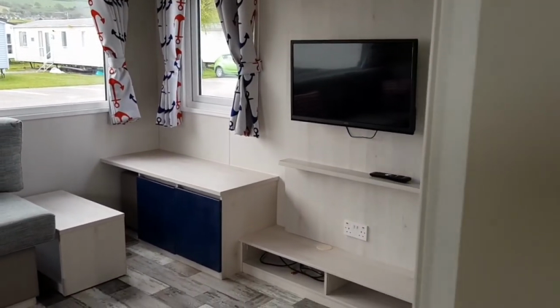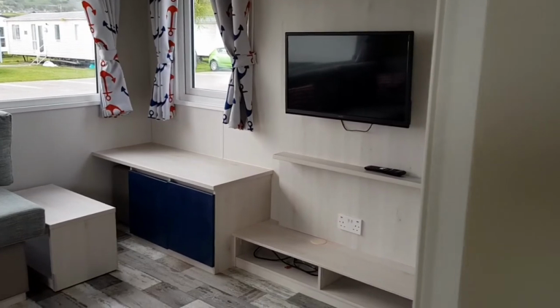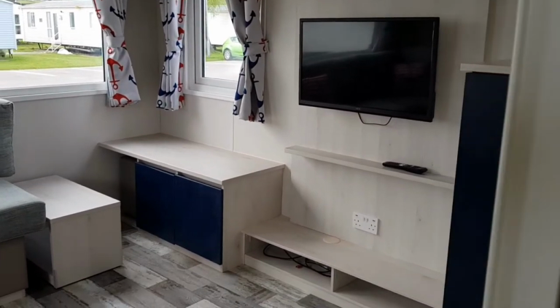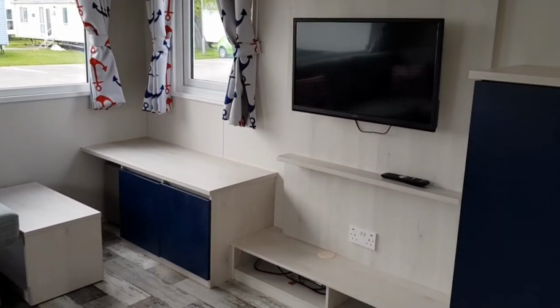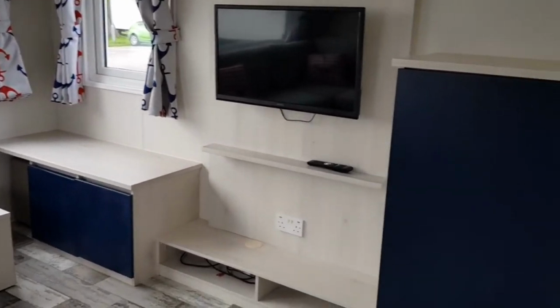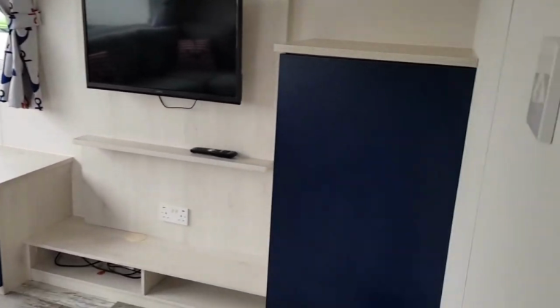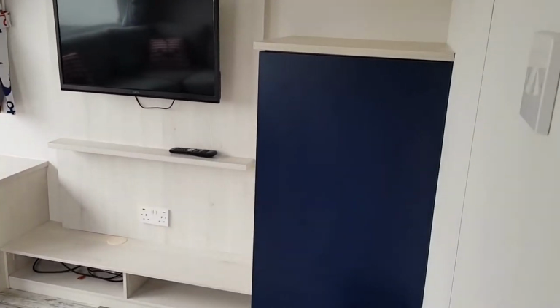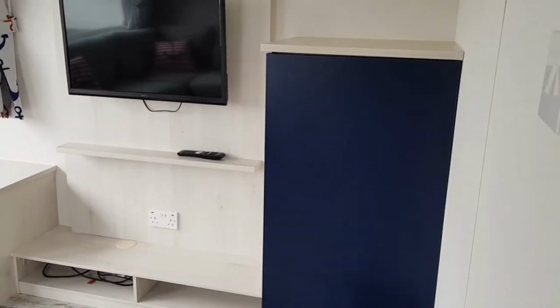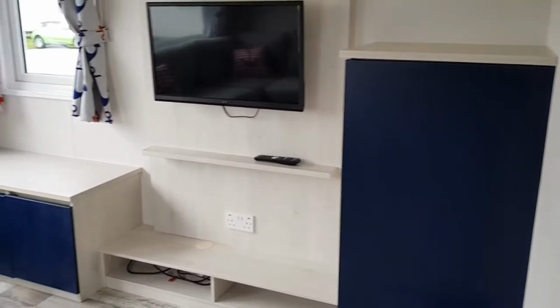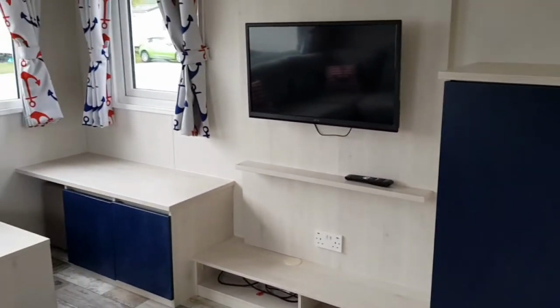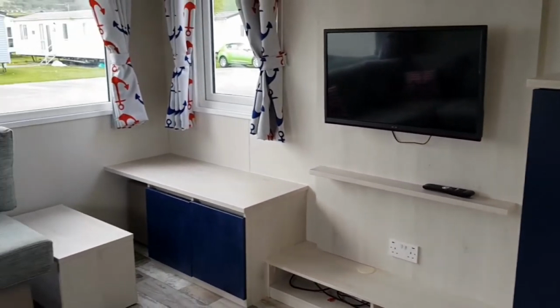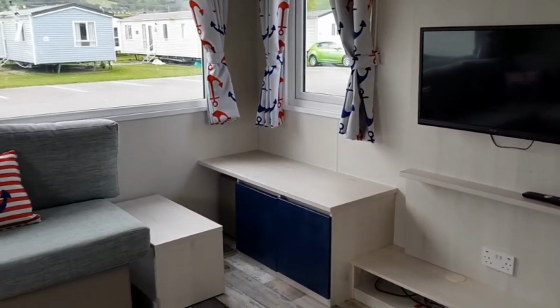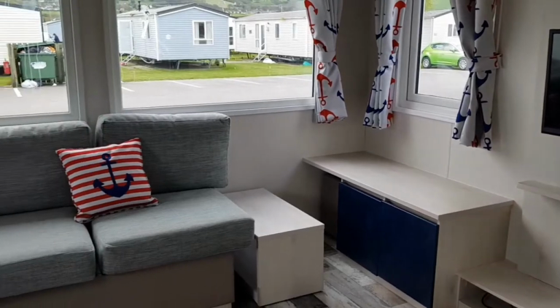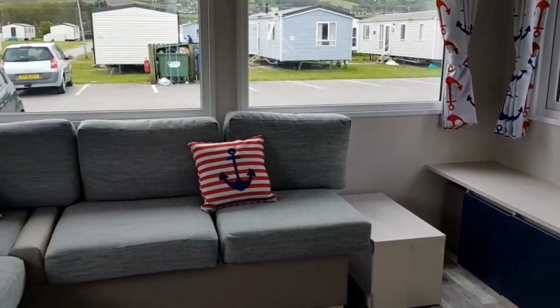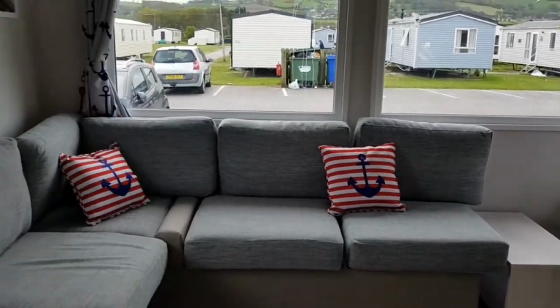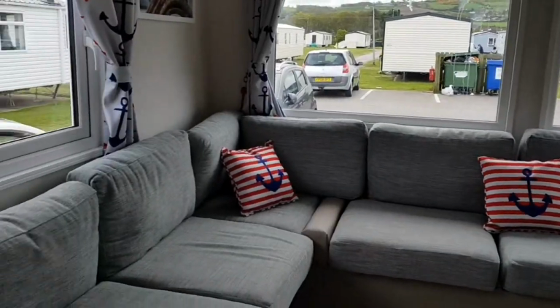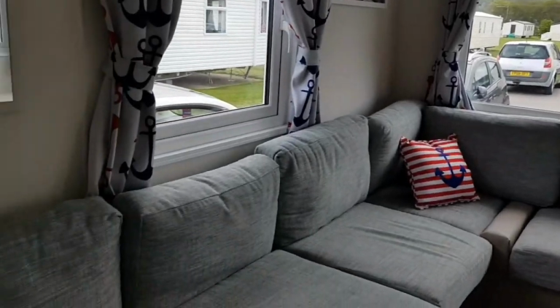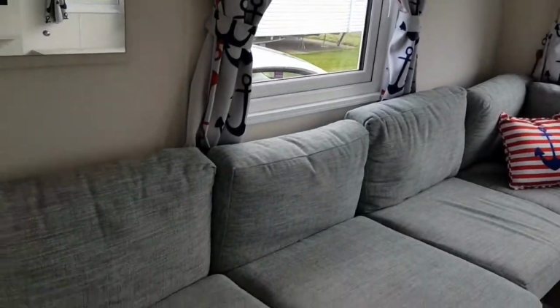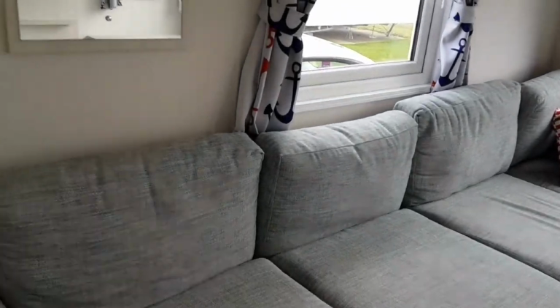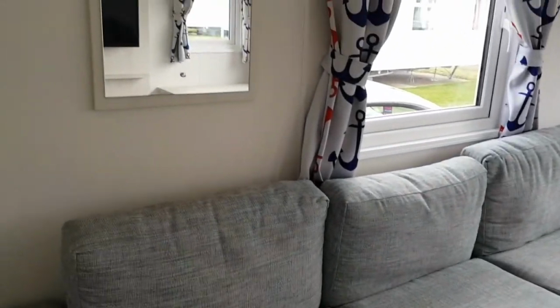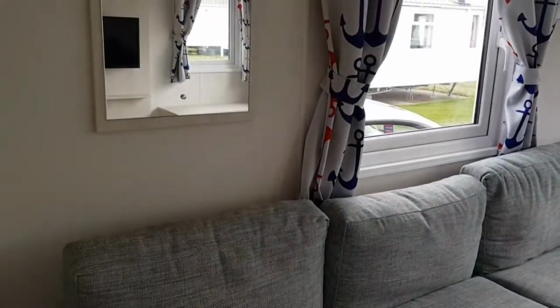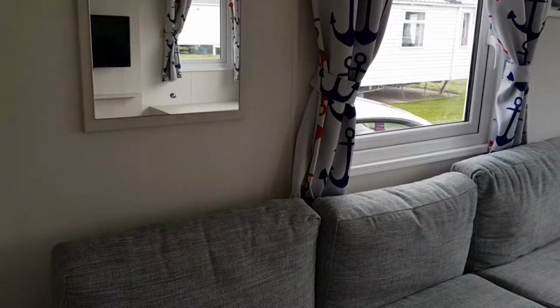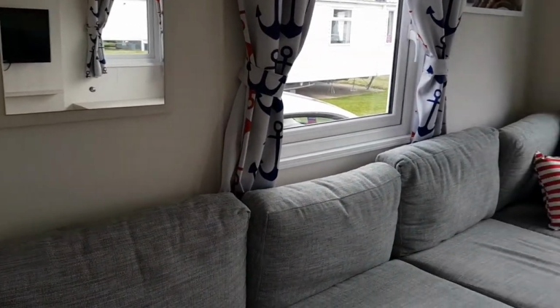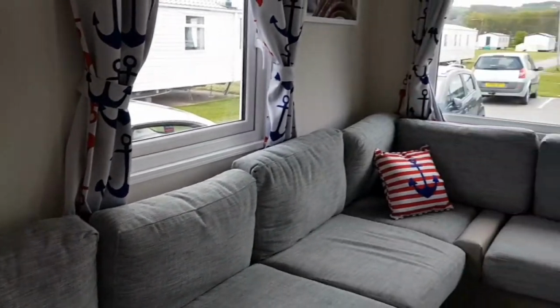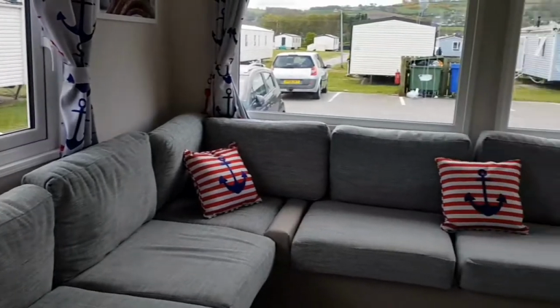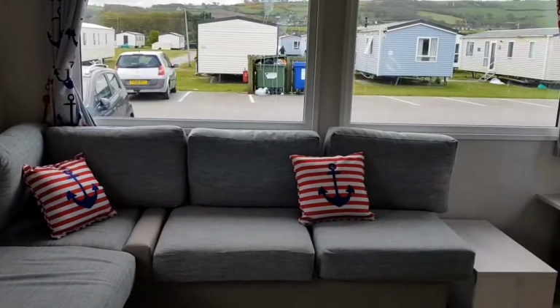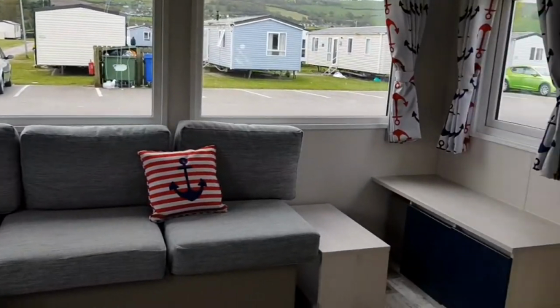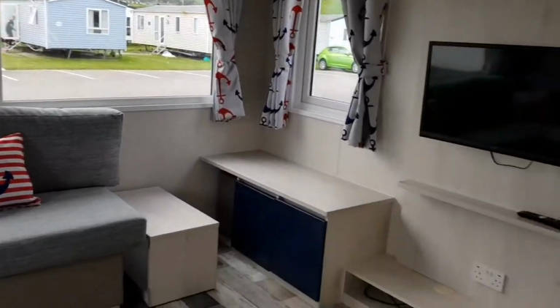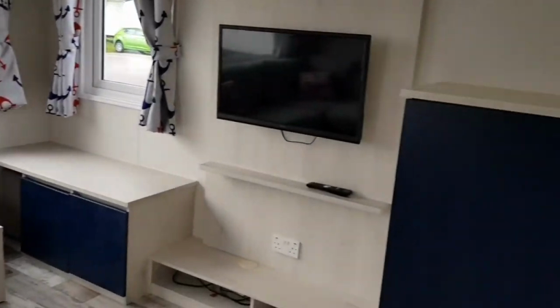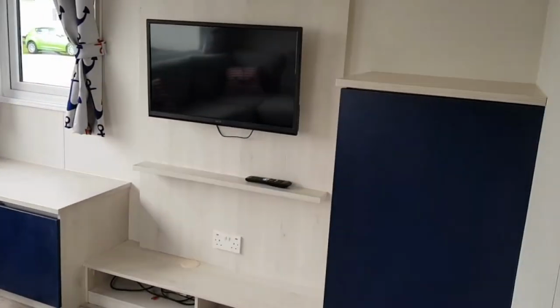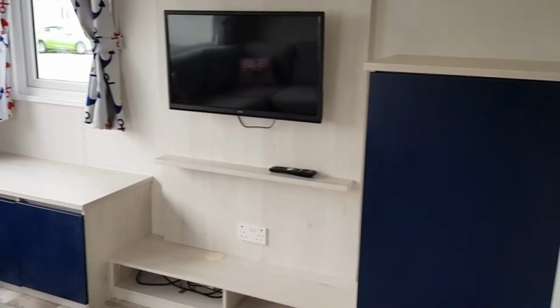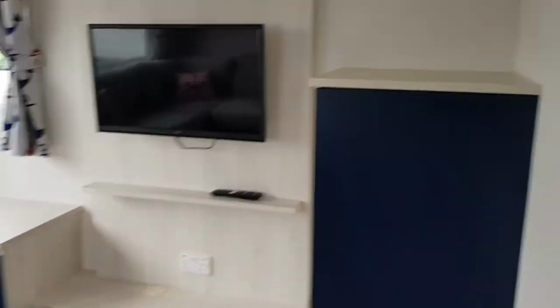The next room we've got is a lounge, so we've got the TV in here and a lovely sofa bed. So that's the lounge.